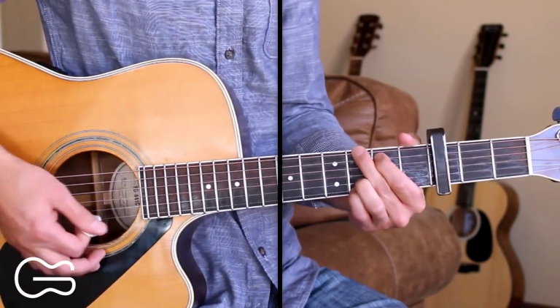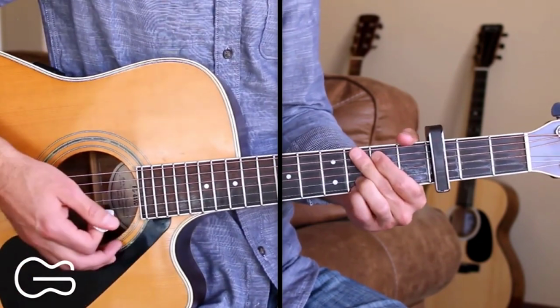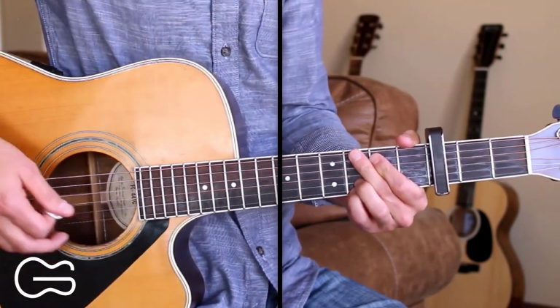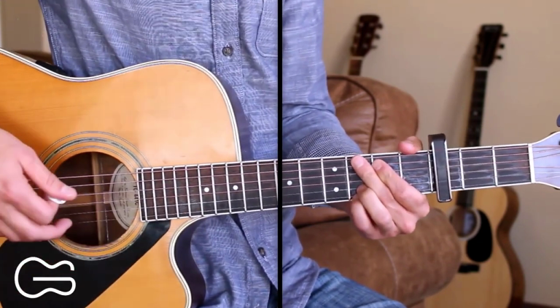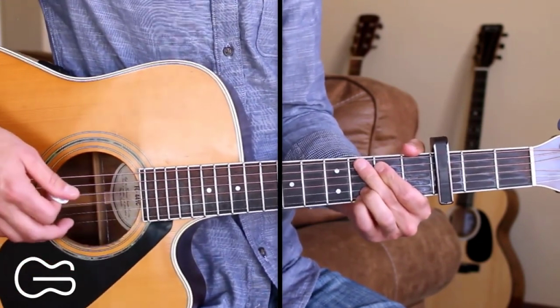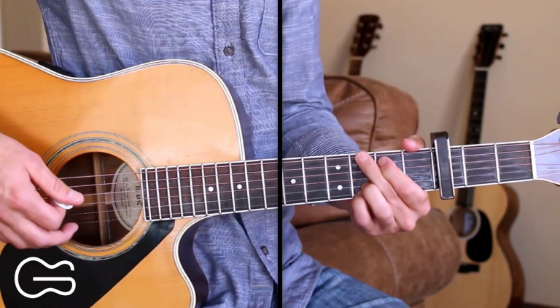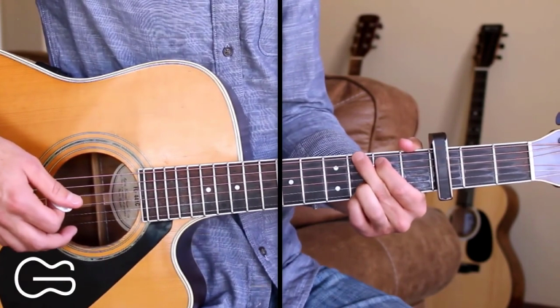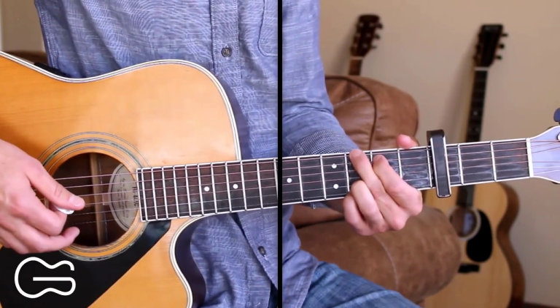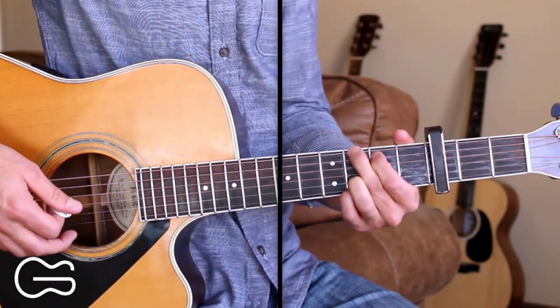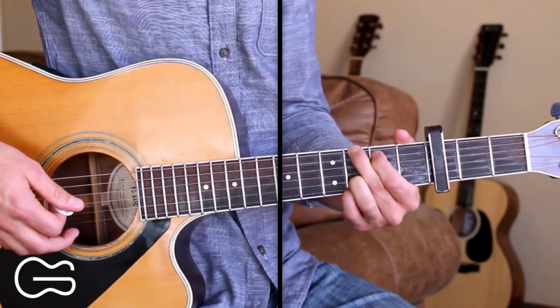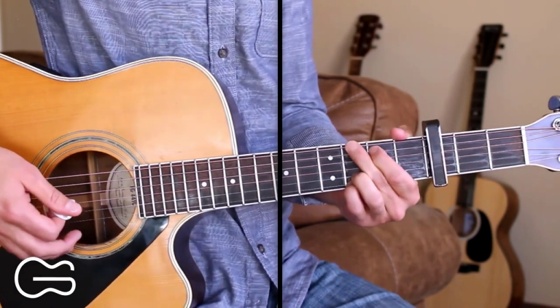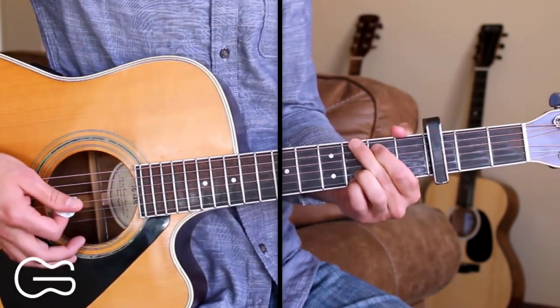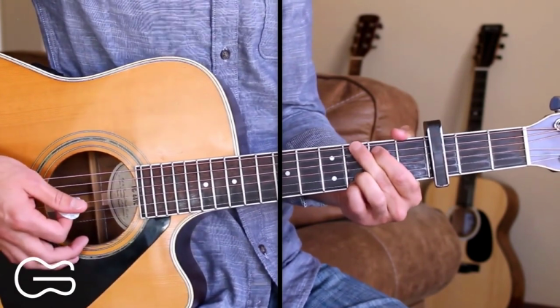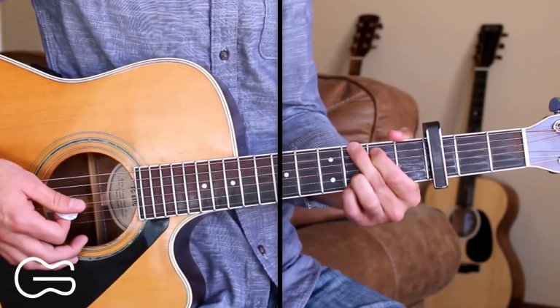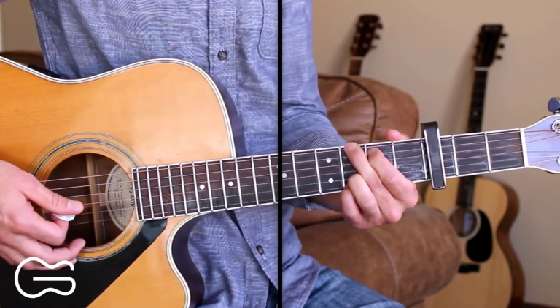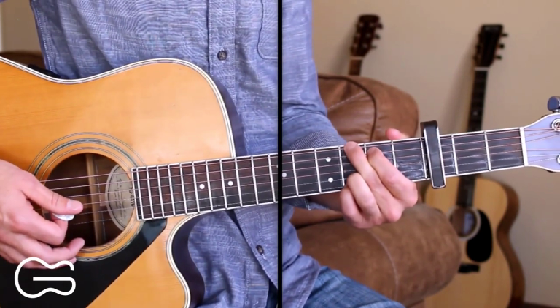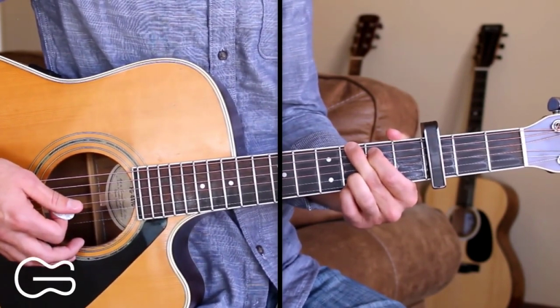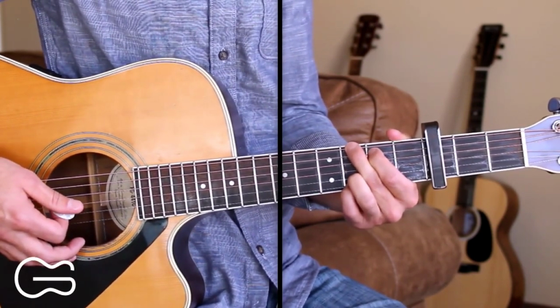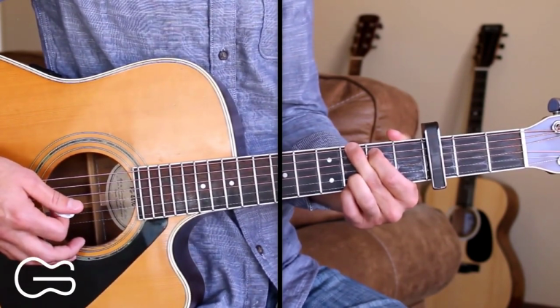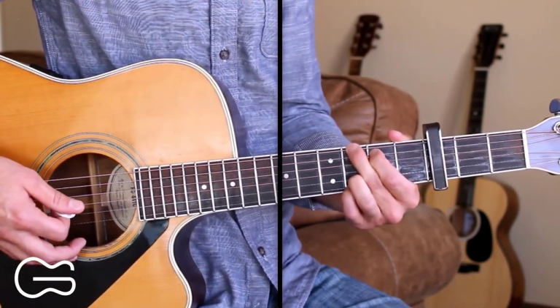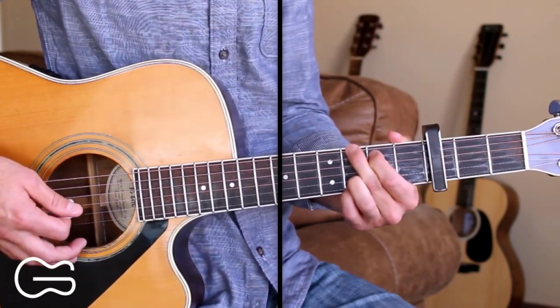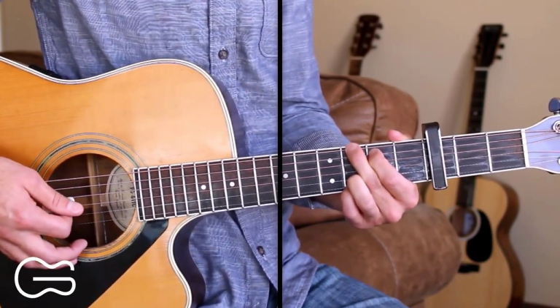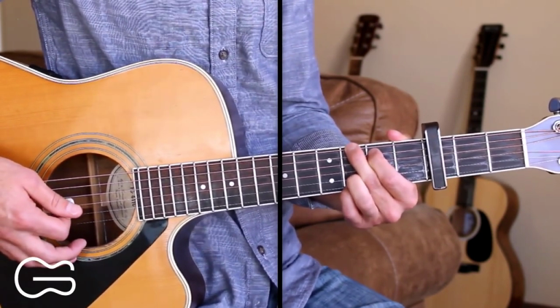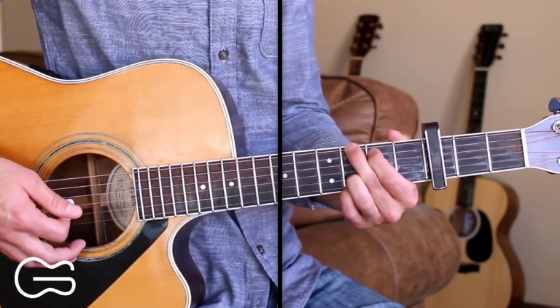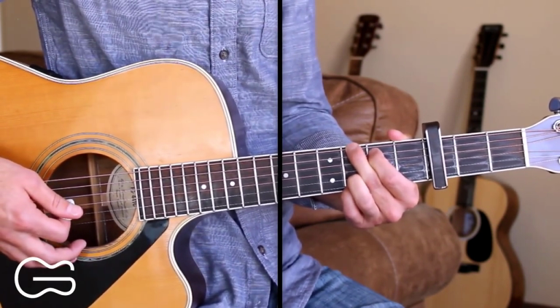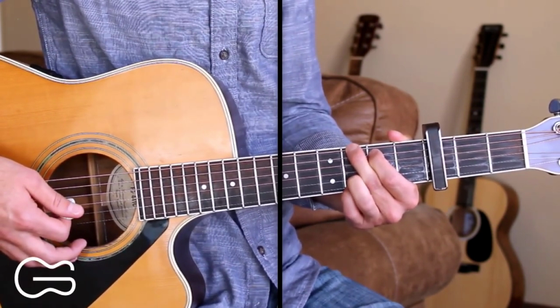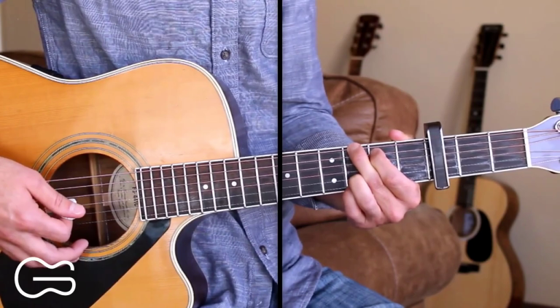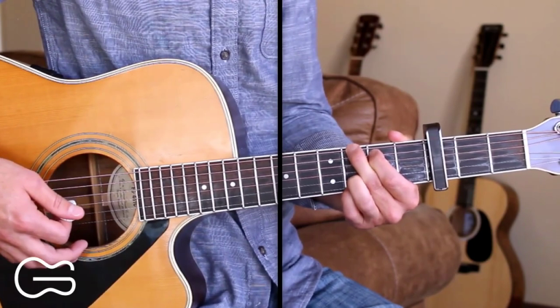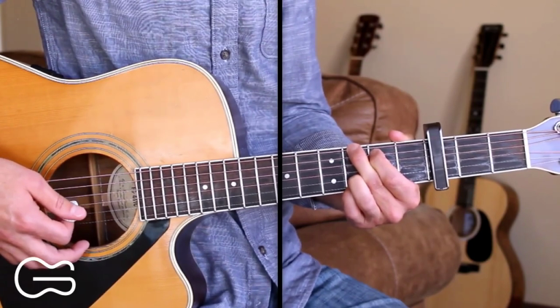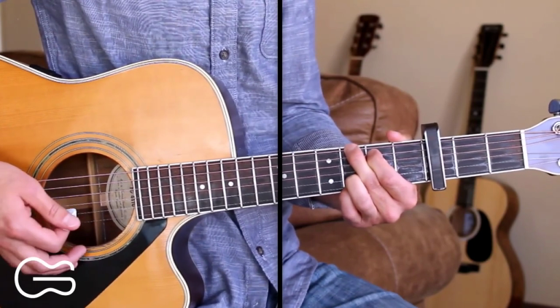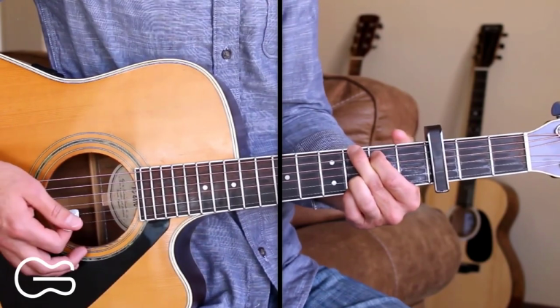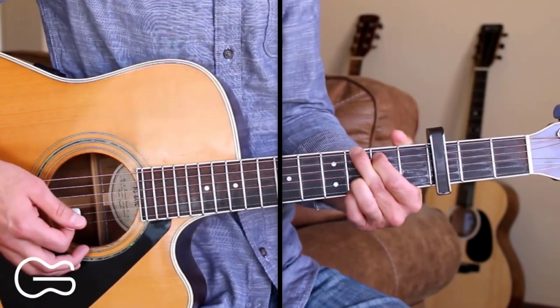Let's play through the full thing together now. Start with me here on the G chord on the intro. Starting out G, D, A for the intro.